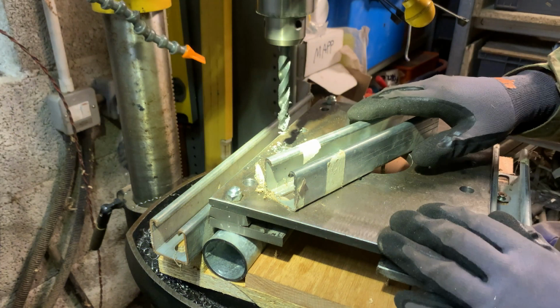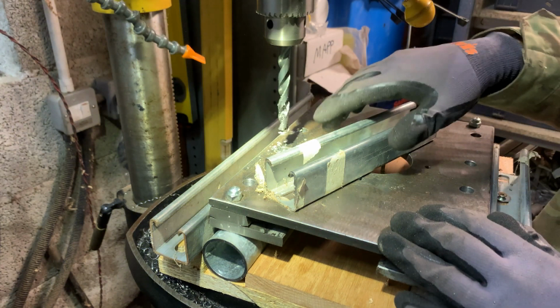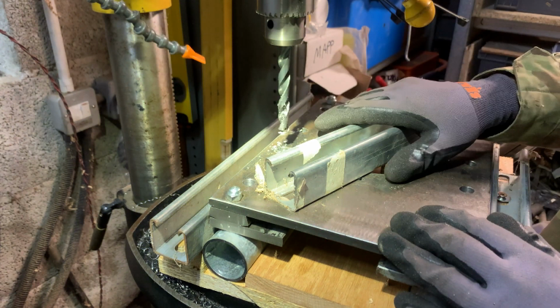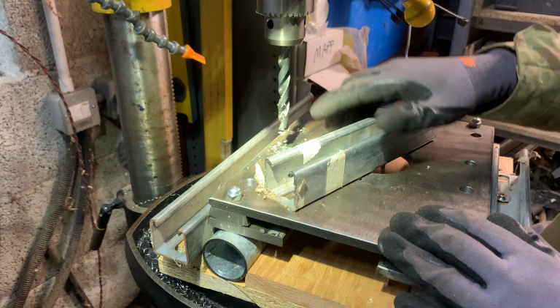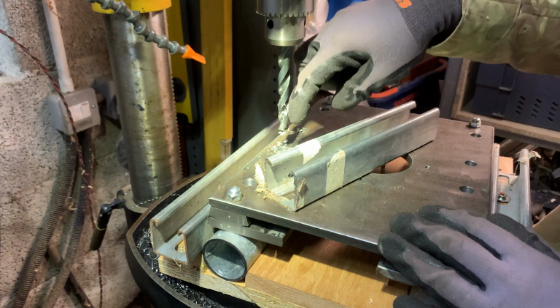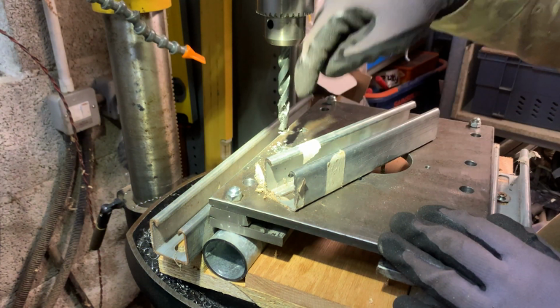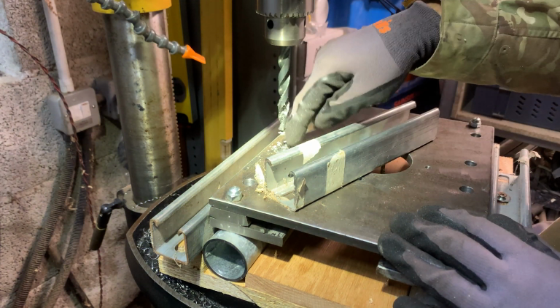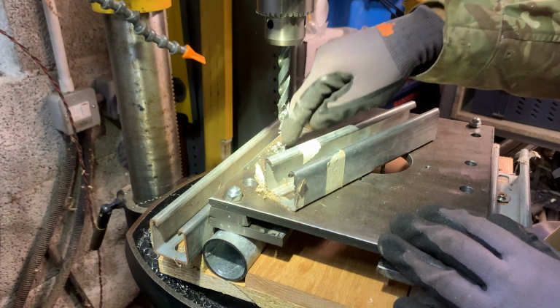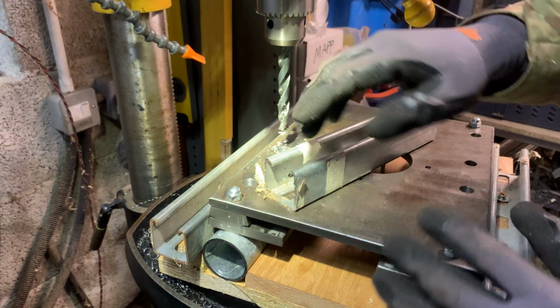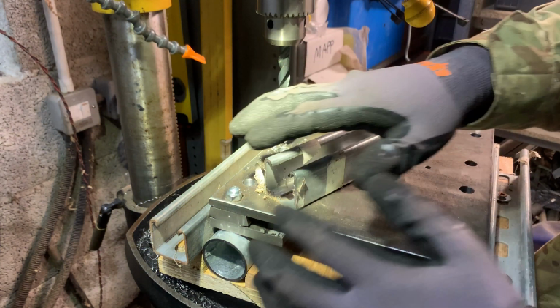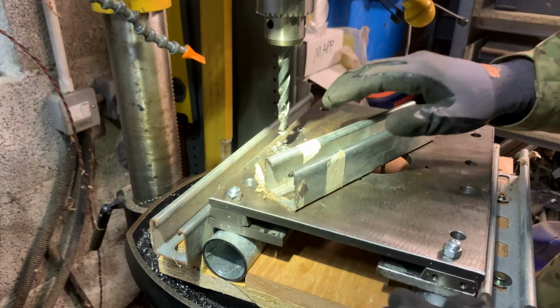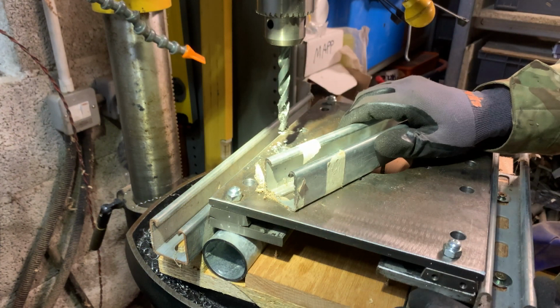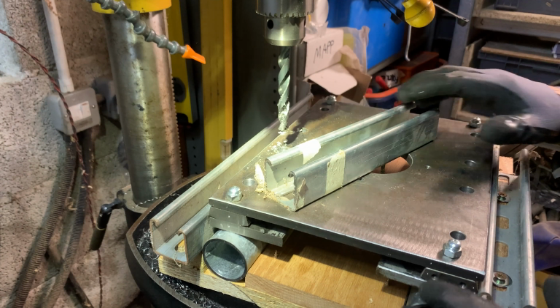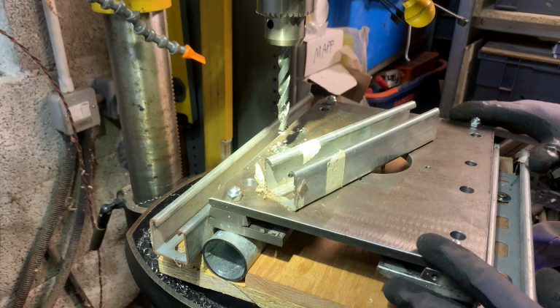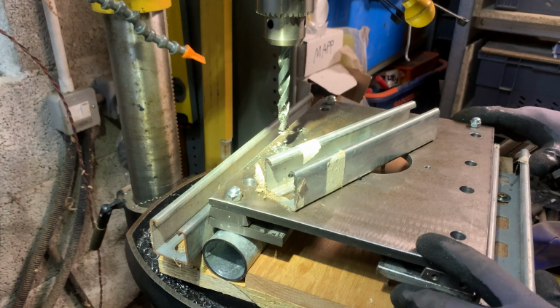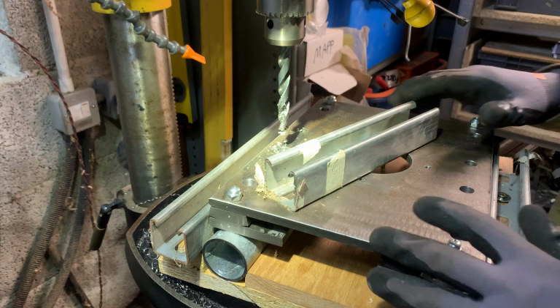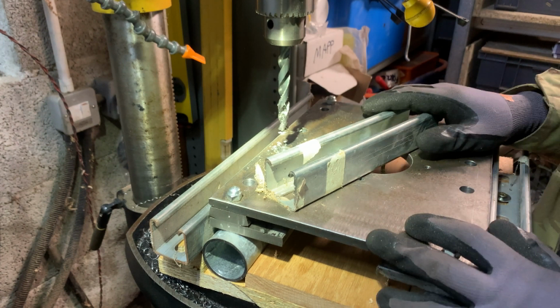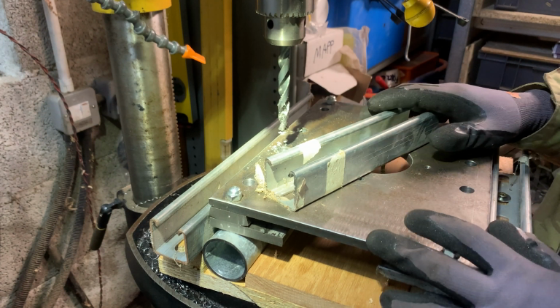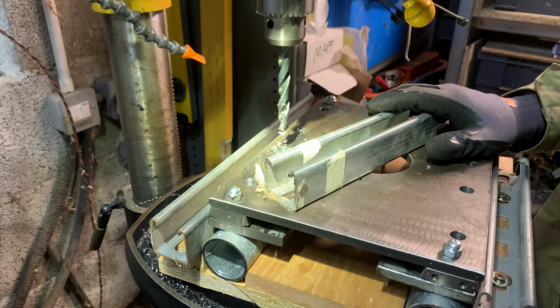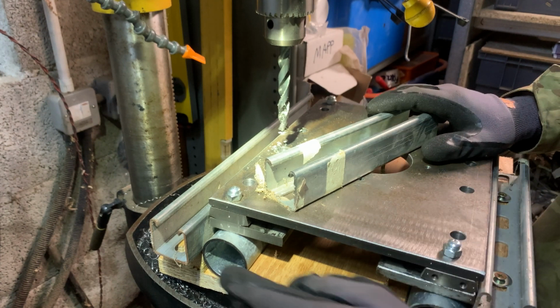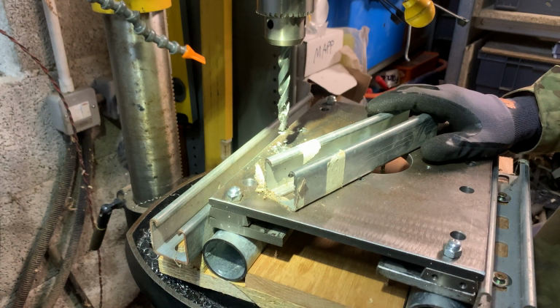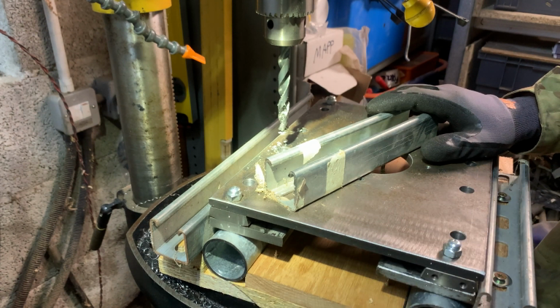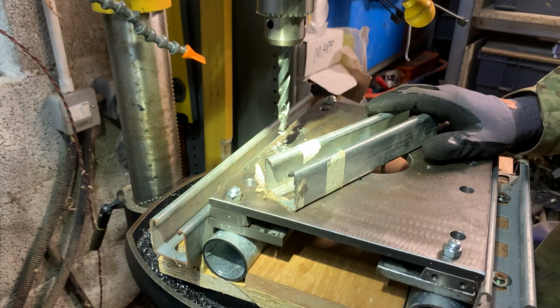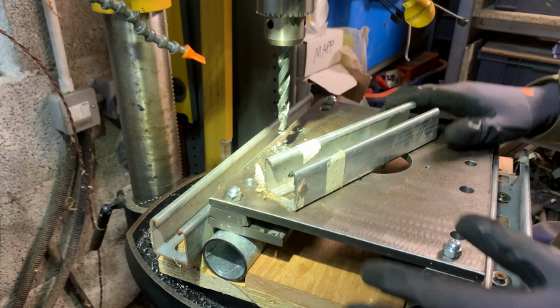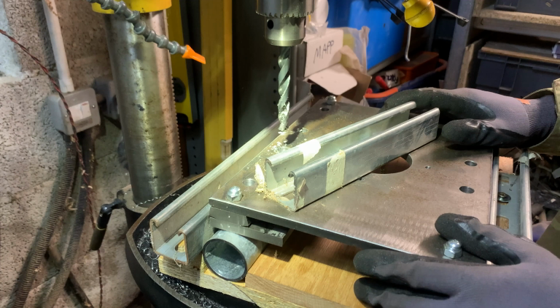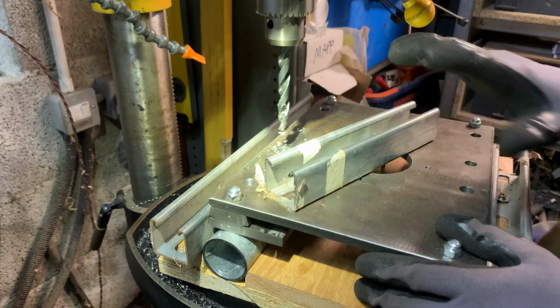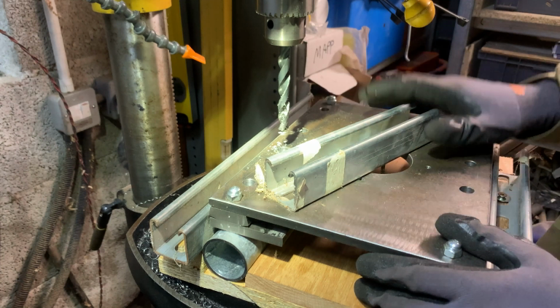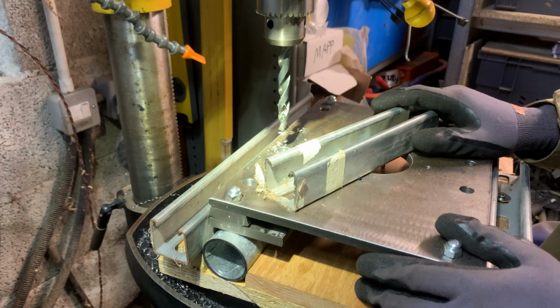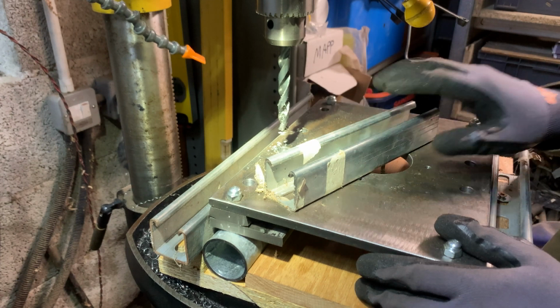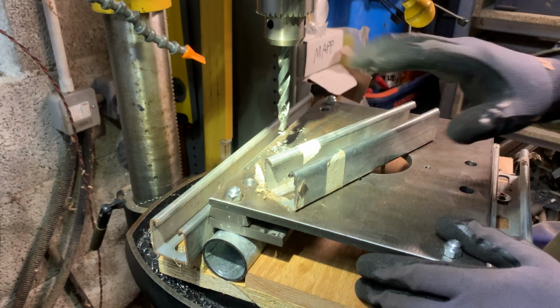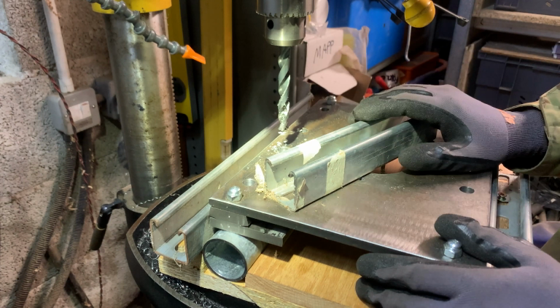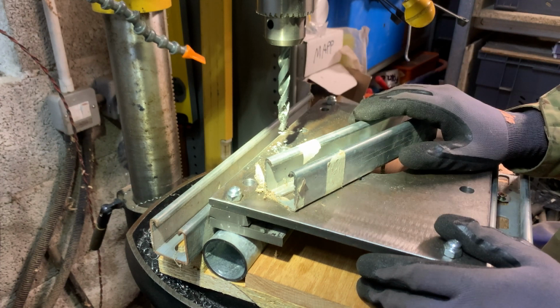That's through the first one. I'll drop a bolt down here just to lock everything into place — it's wiggling about a bit but I think we're good, the tubes are staying where I want them. I'll go drill the other eight and show you the end result.